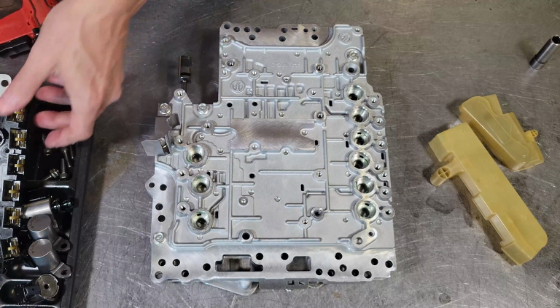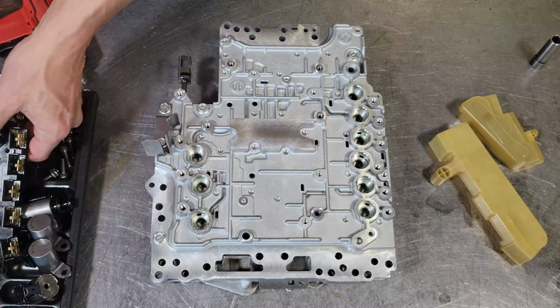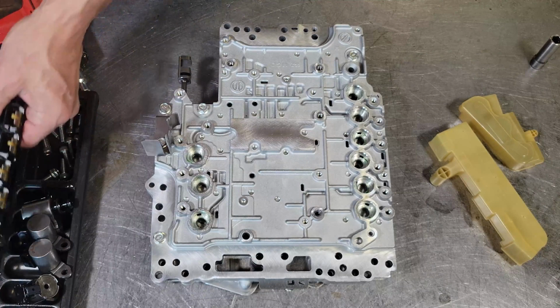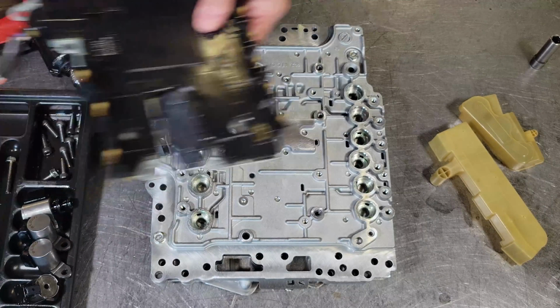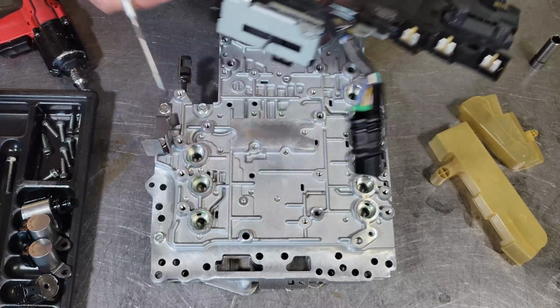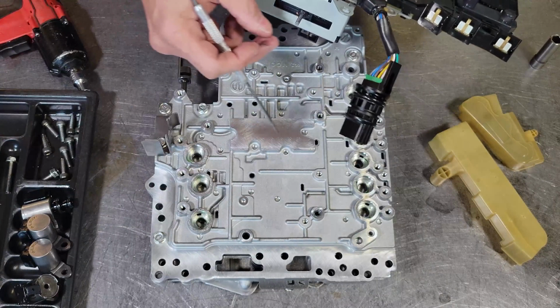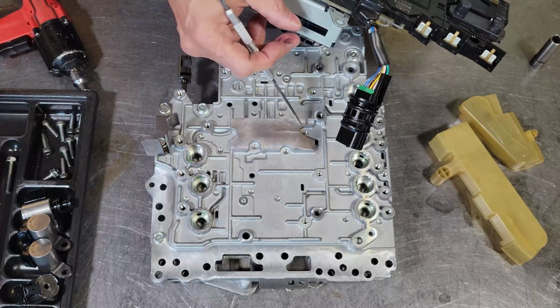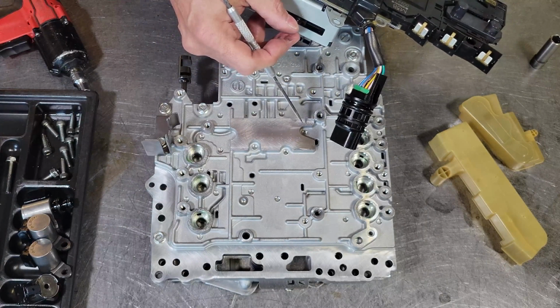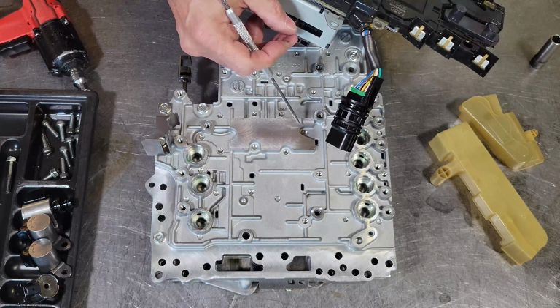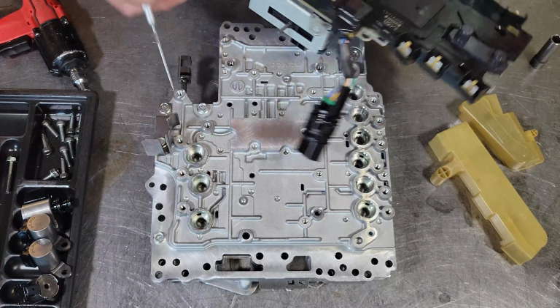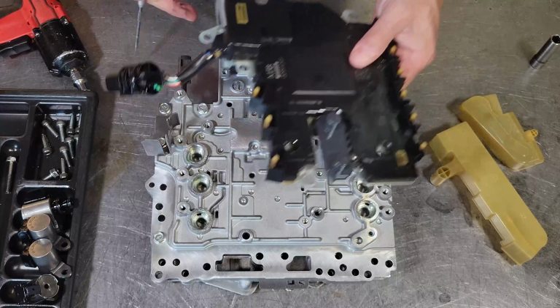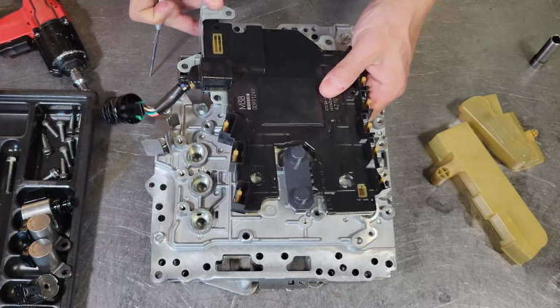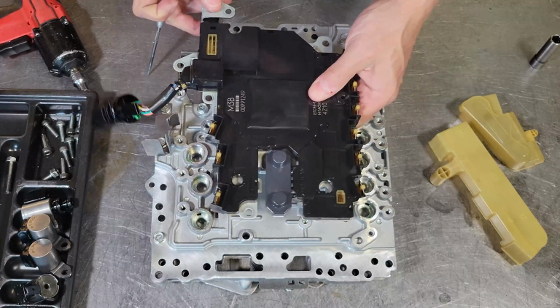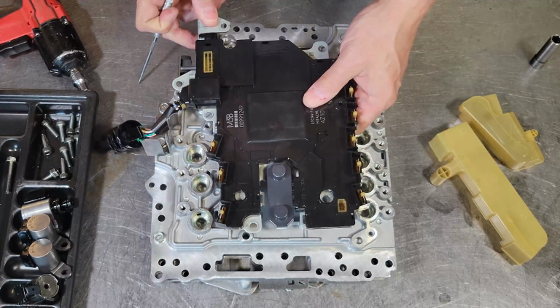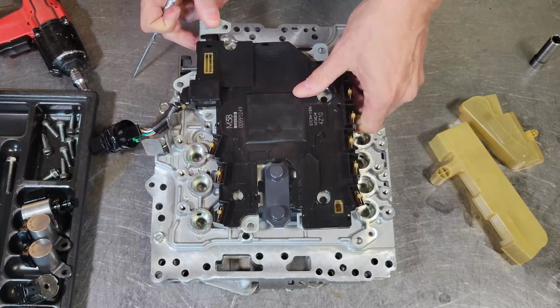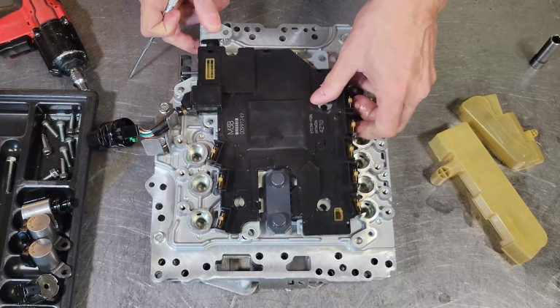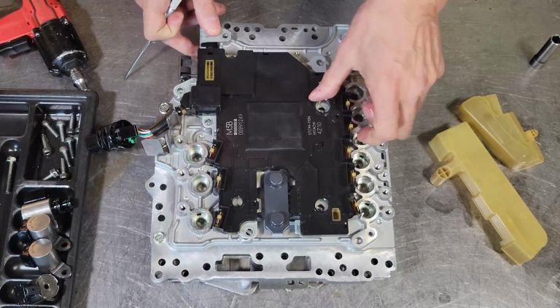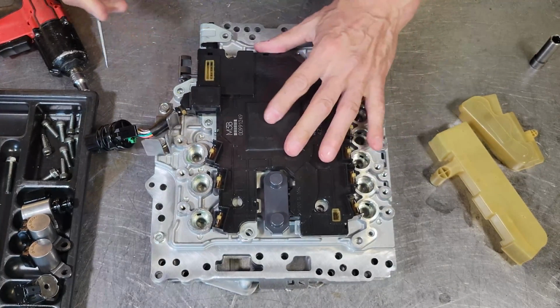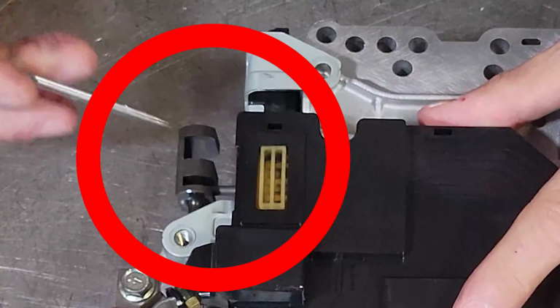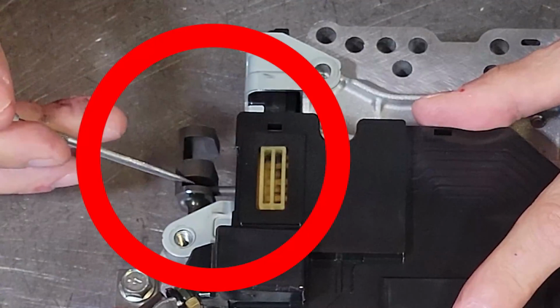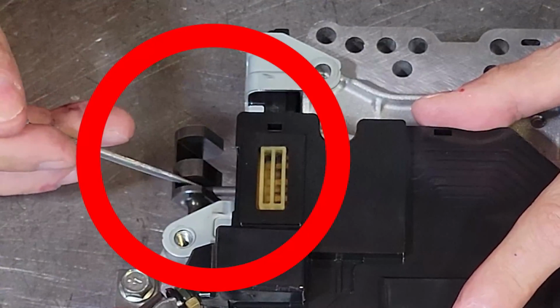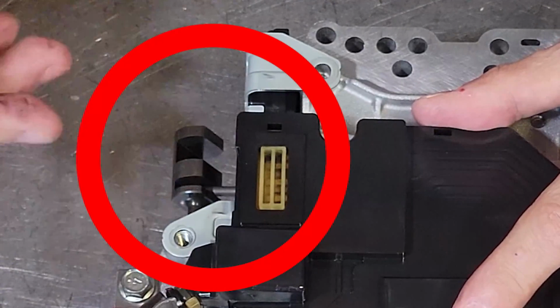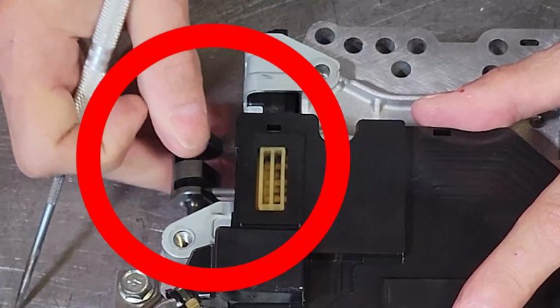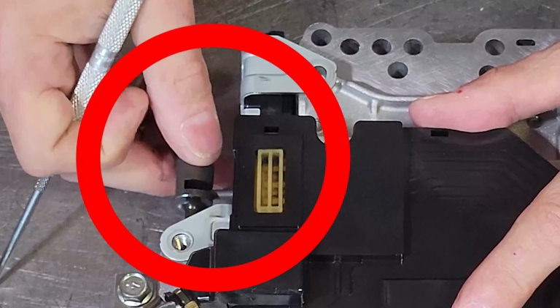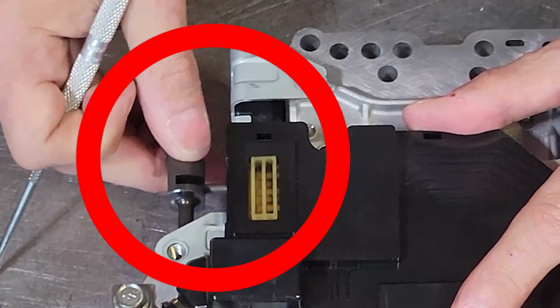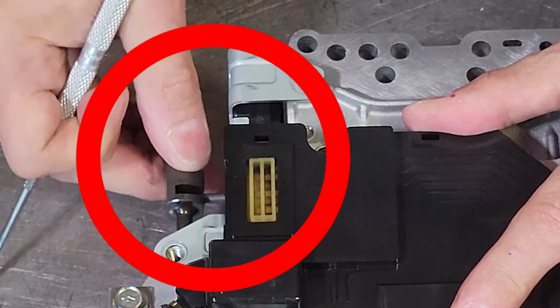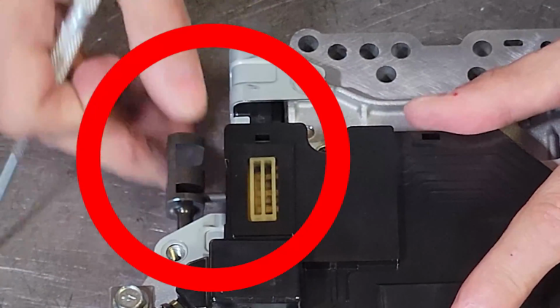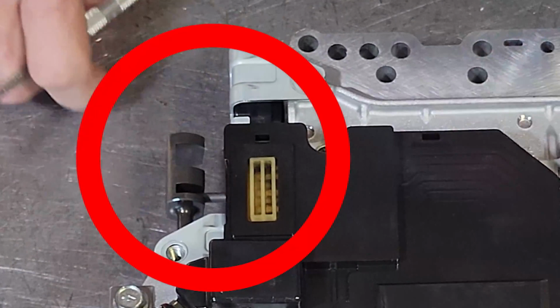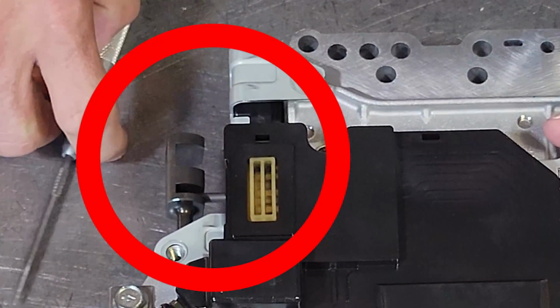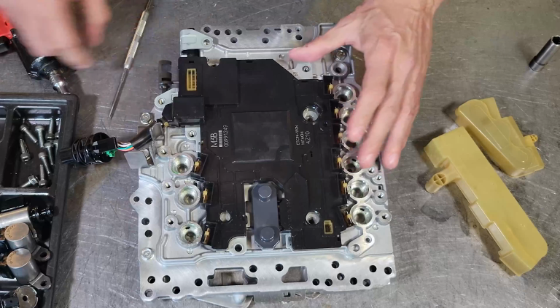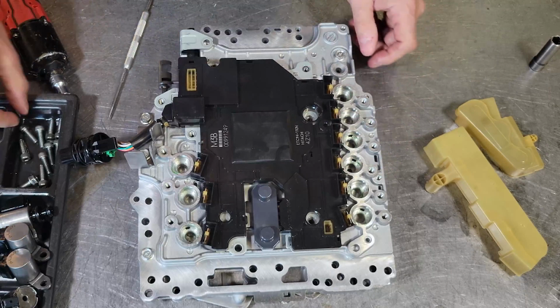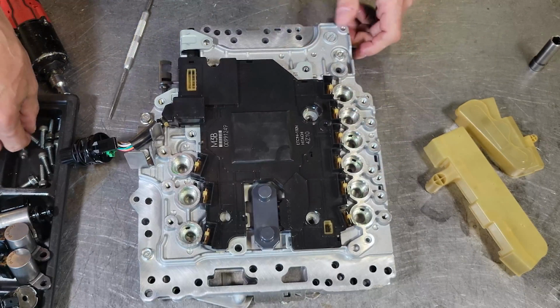We are going to take note of two slots in the manual valve, the smaller of which the manual lever position switch needs to engage into, like so. We can probably zoom in on this for you in a minute.